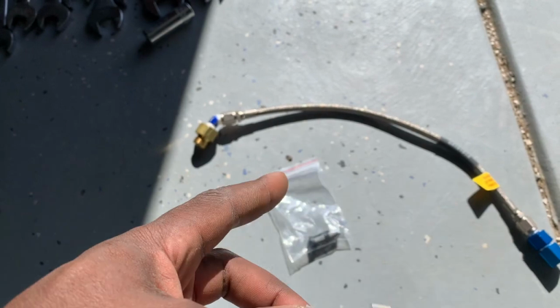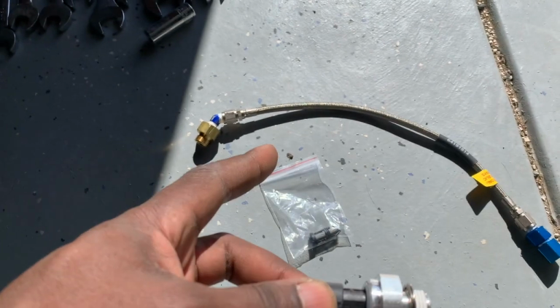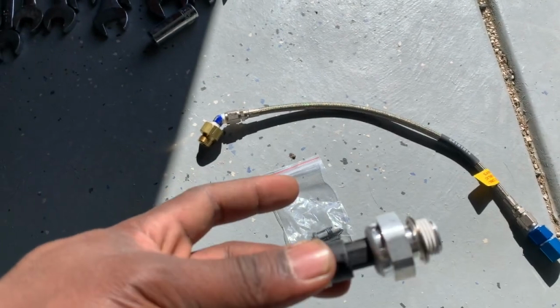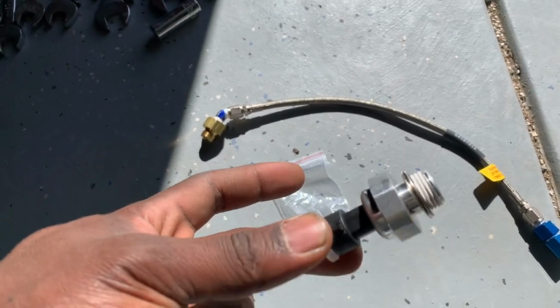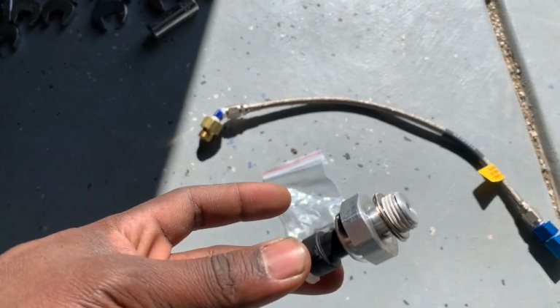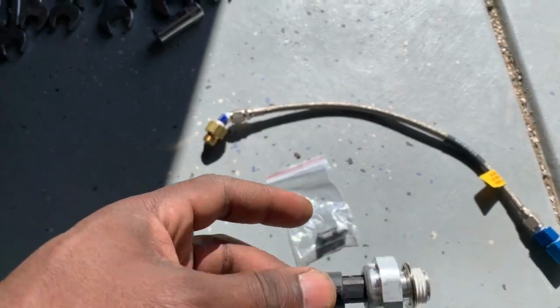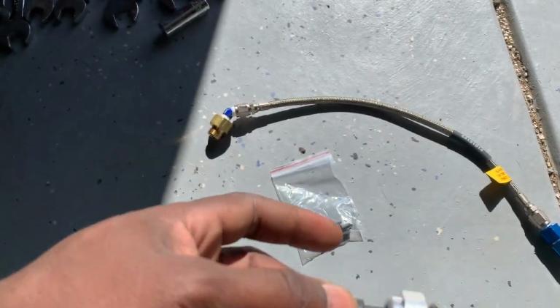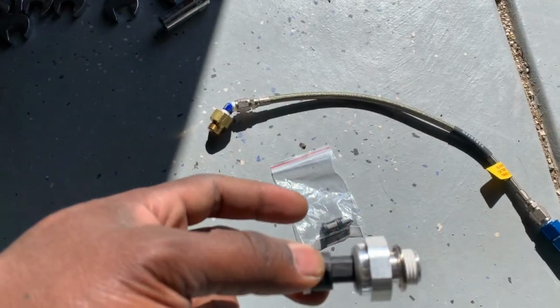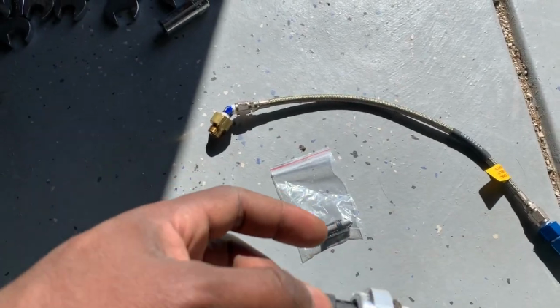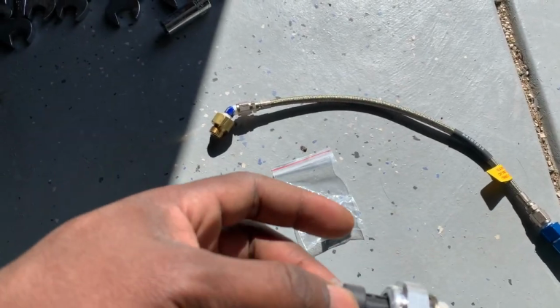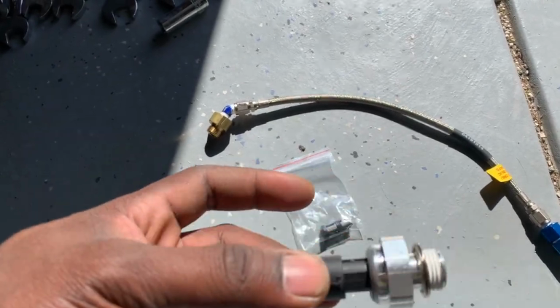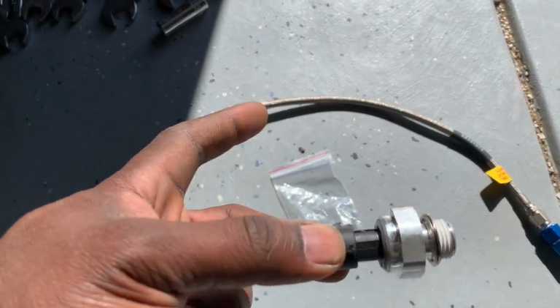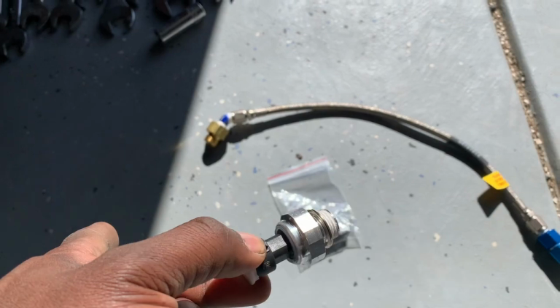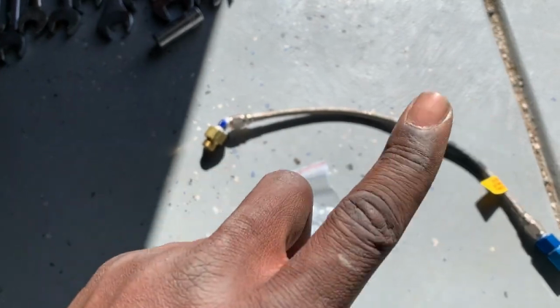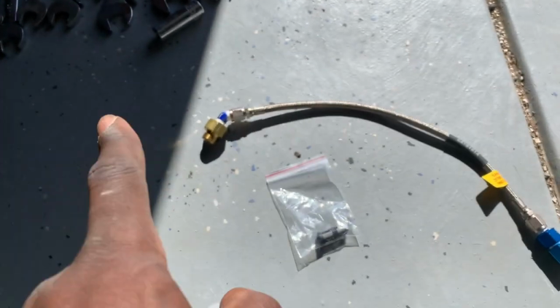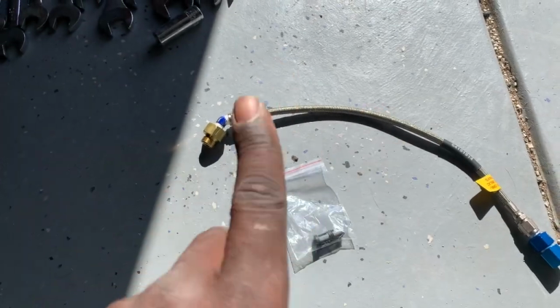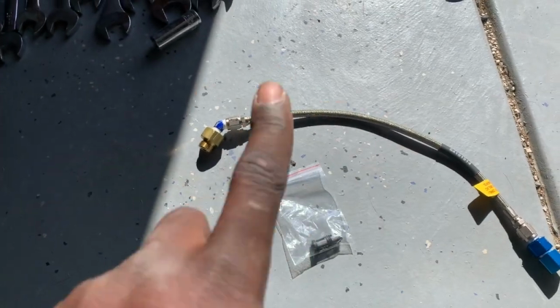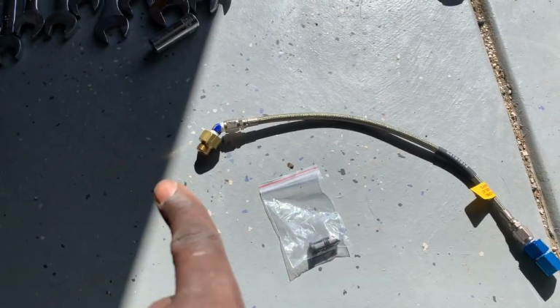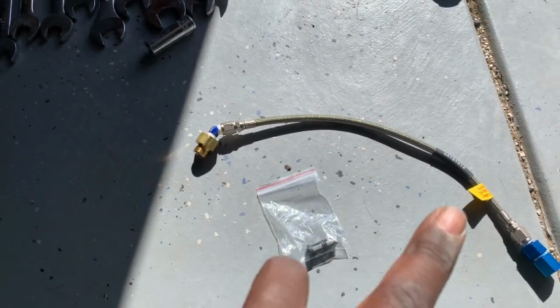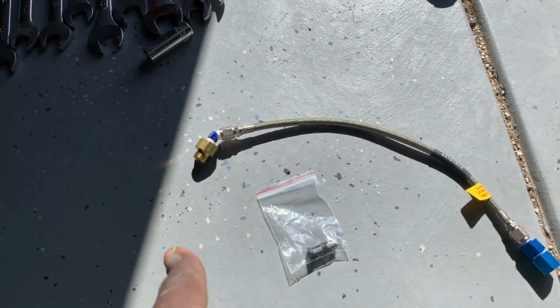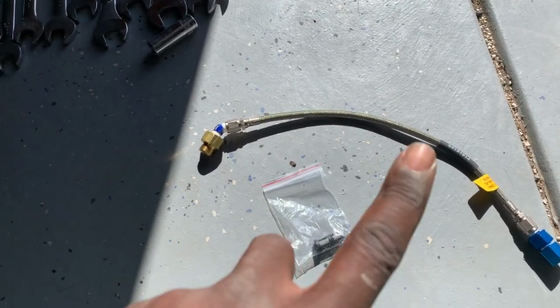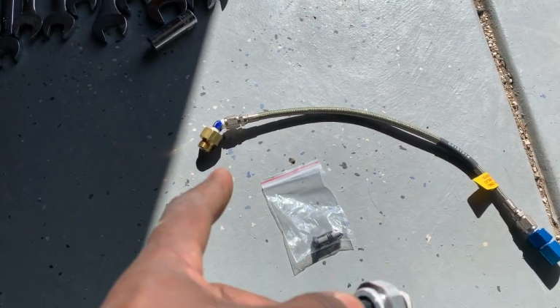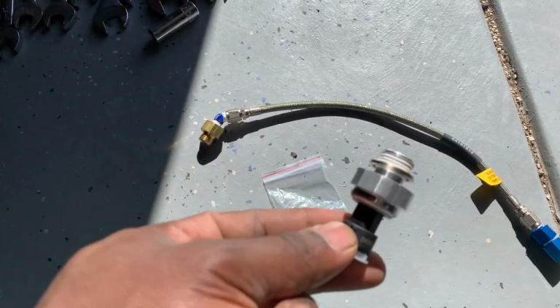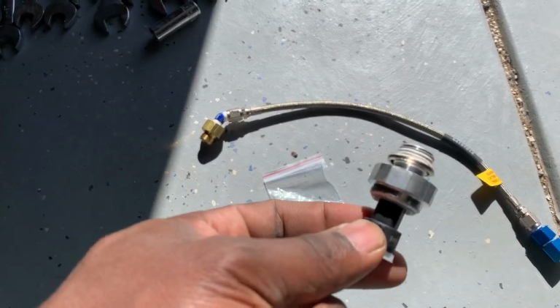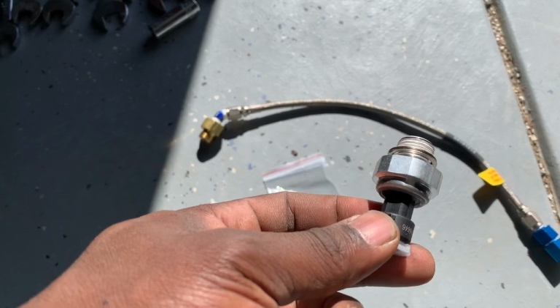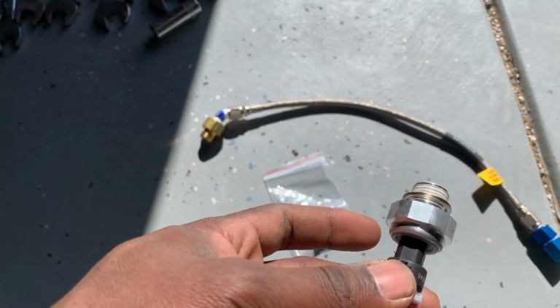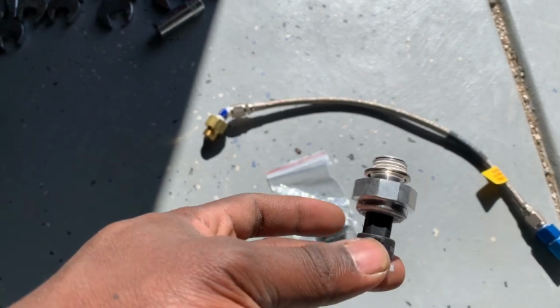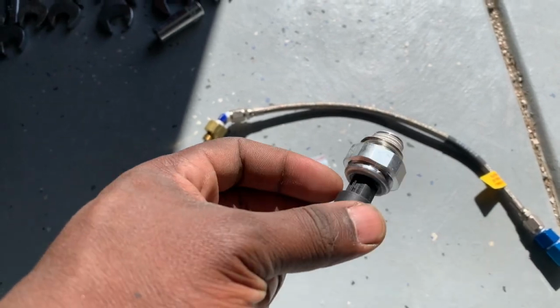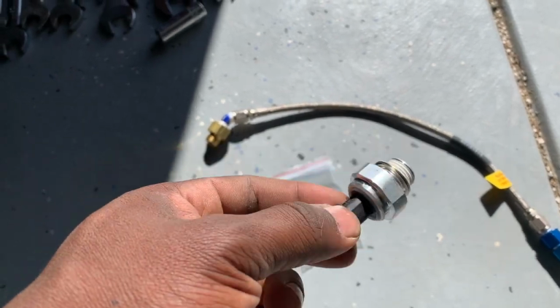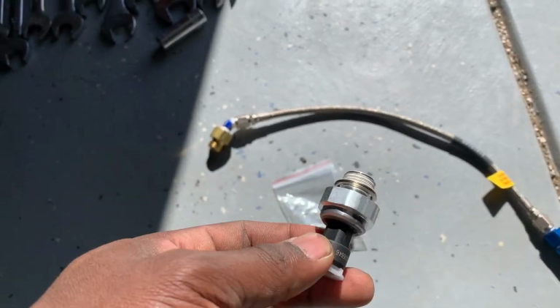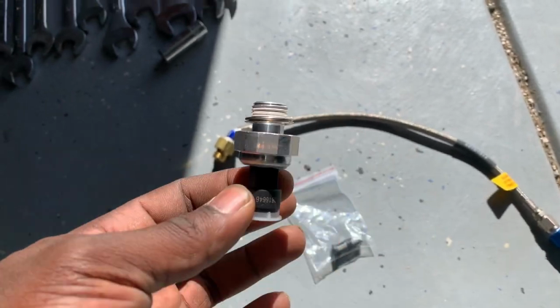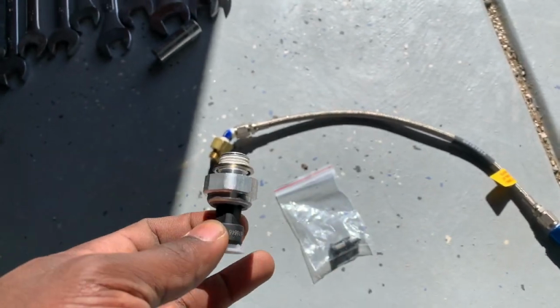I did it myself and thought maybe I didn't do it right. Got a mechanic to do it and I'm still getting the issue — this is happening to my oil pressure gauge on my dash, it's saying there's no oil. We know there's oil.